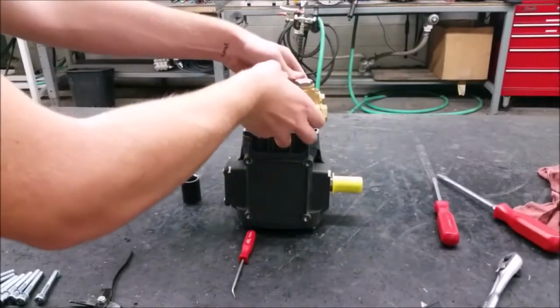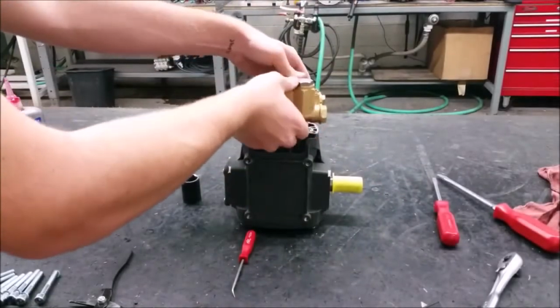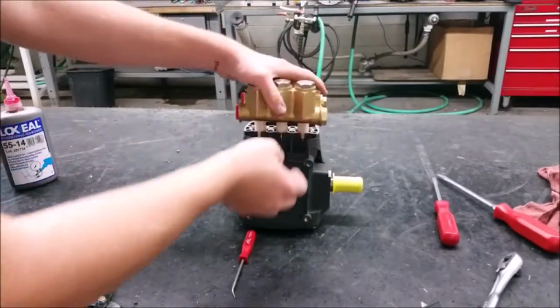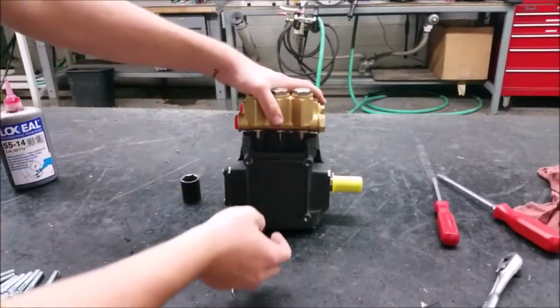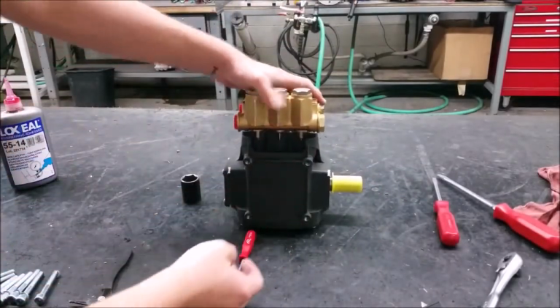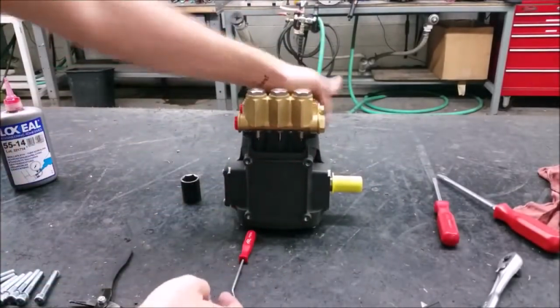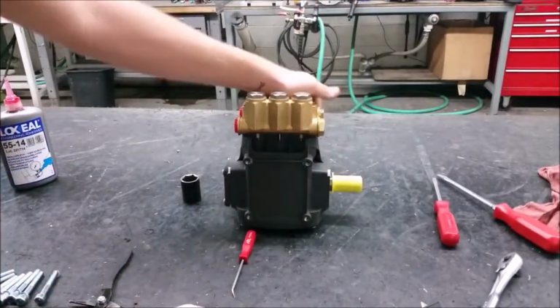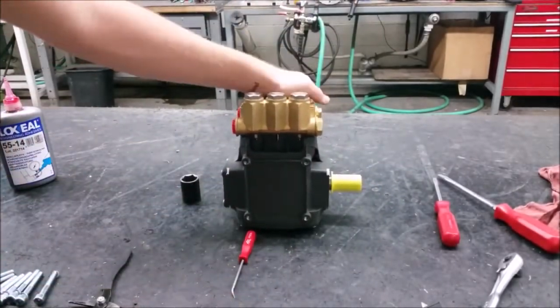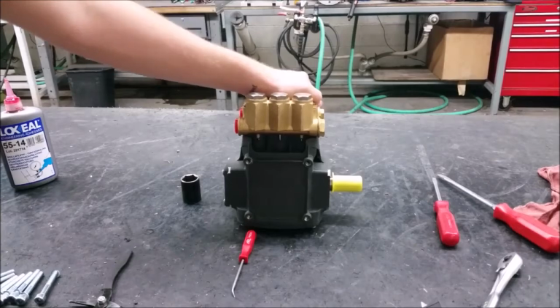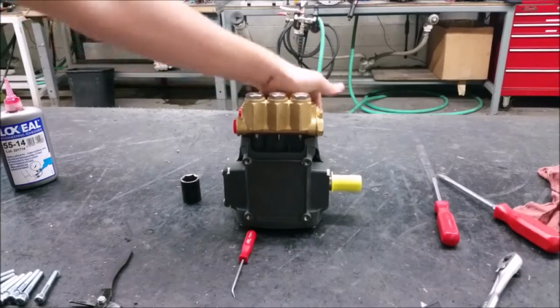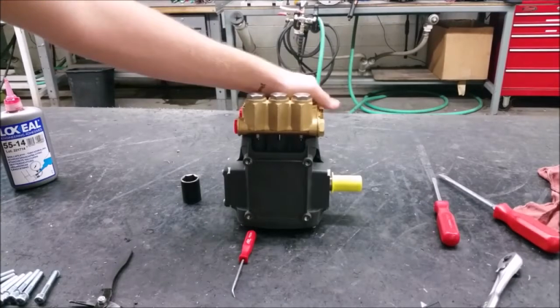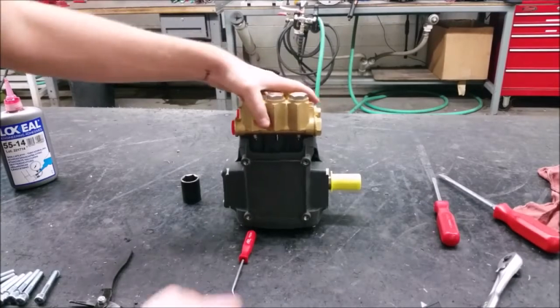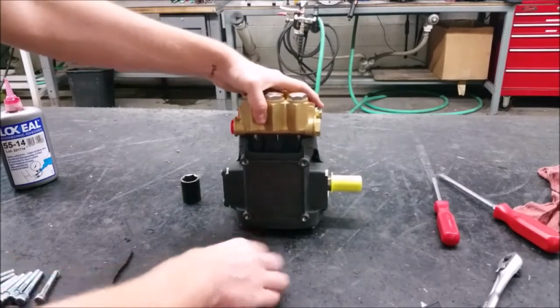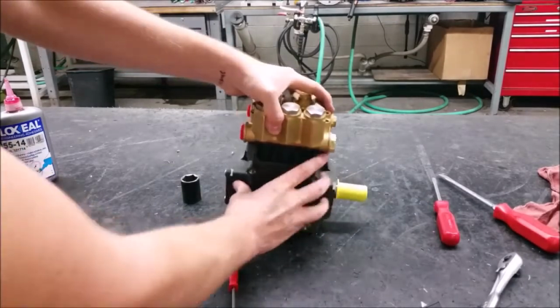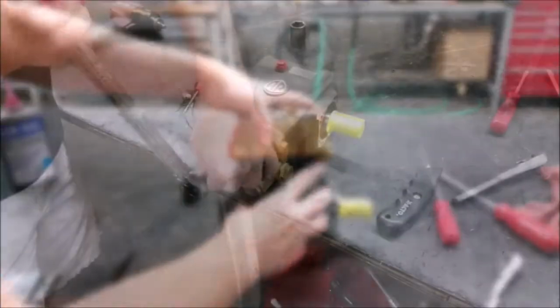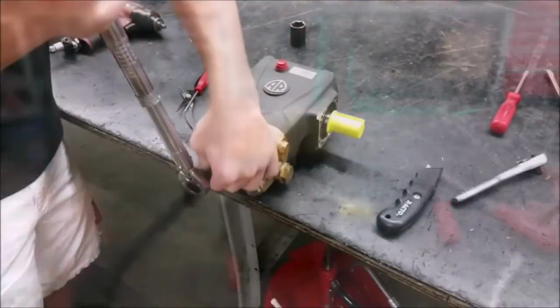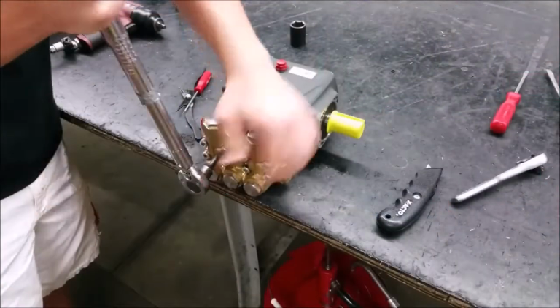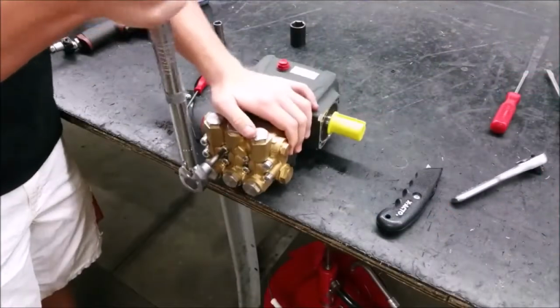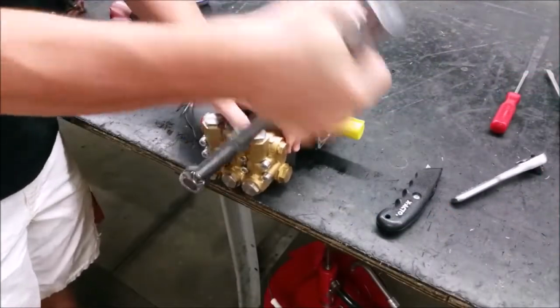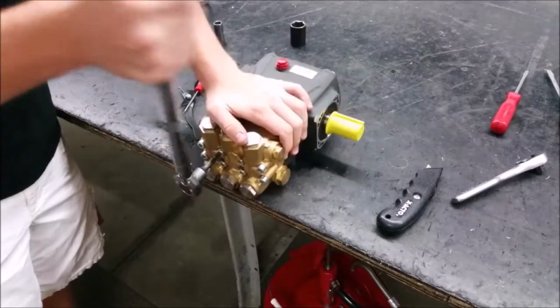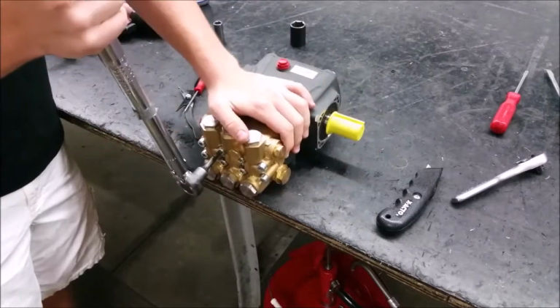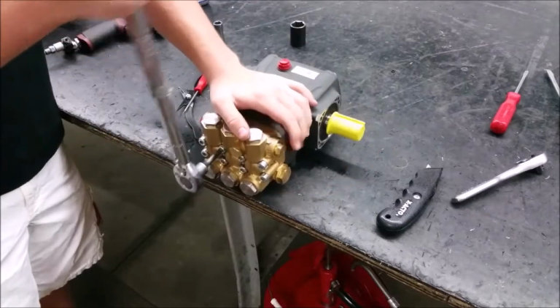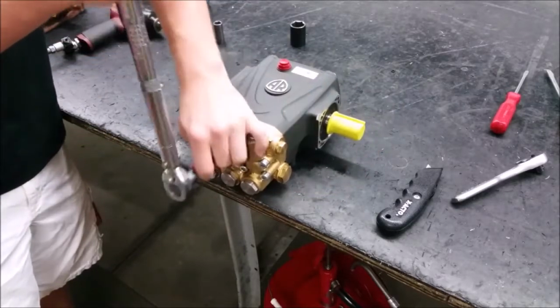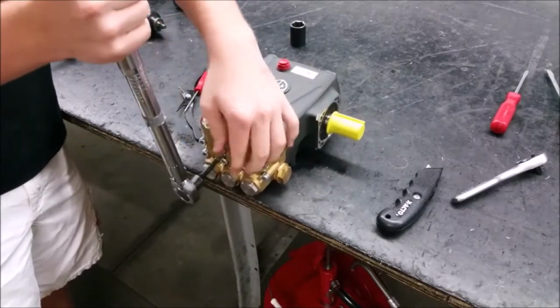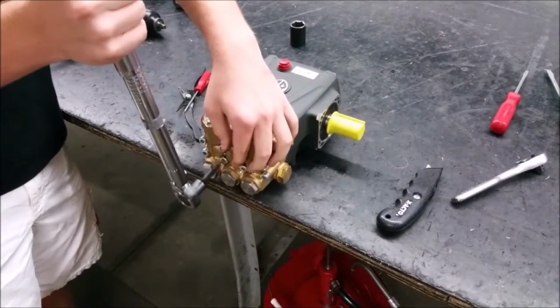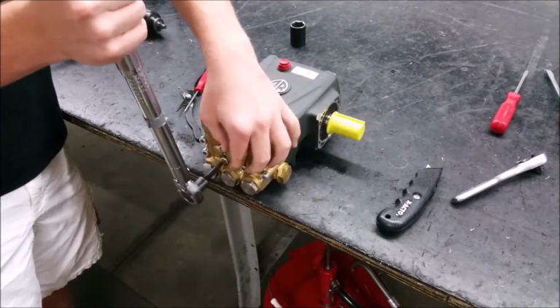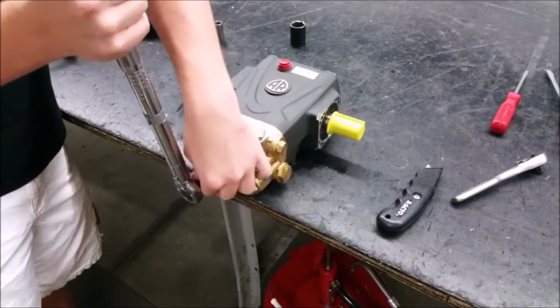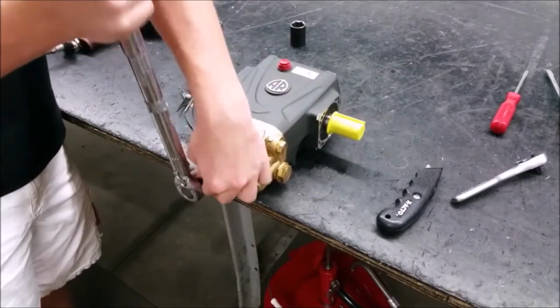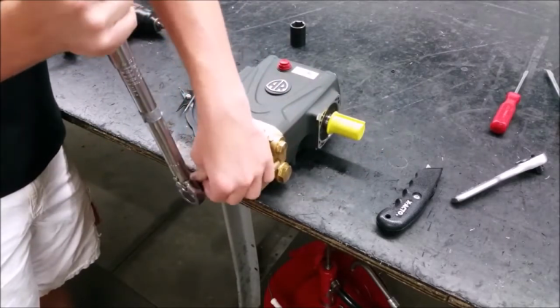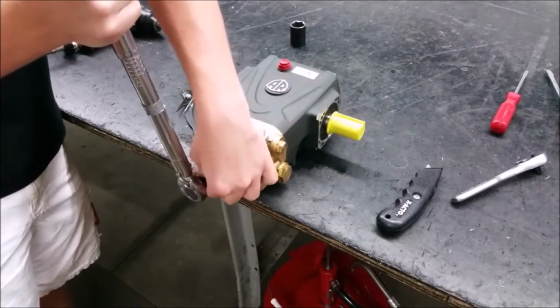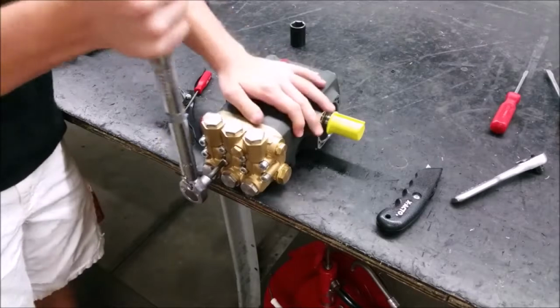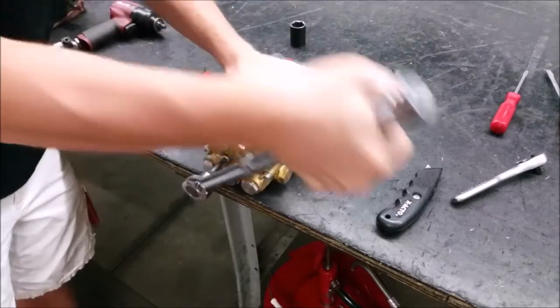Place the head onto the plunger and tap the head on. Install the head bolts and torque to 225 inch pounds using an alternating pattern to evenly distribute pressure.